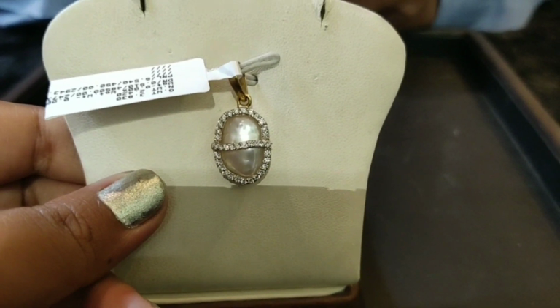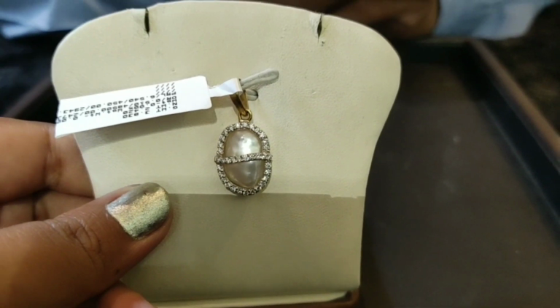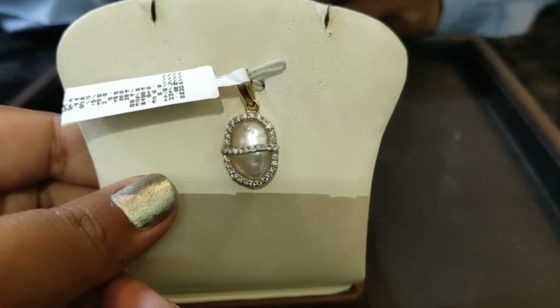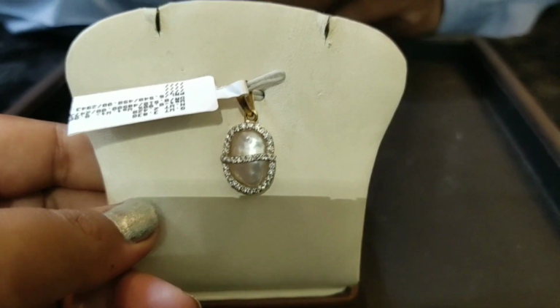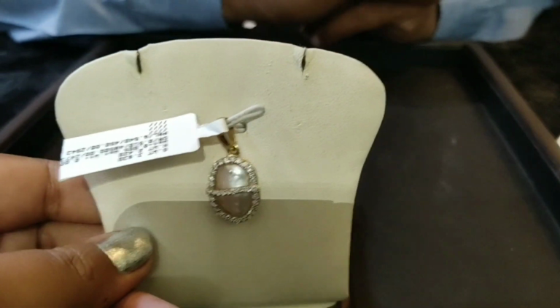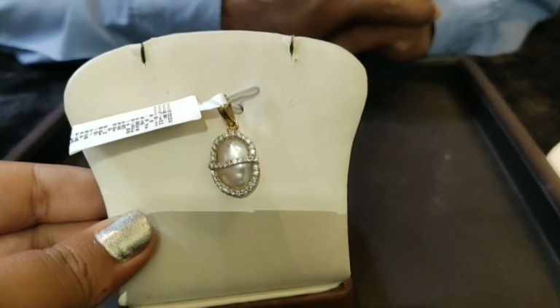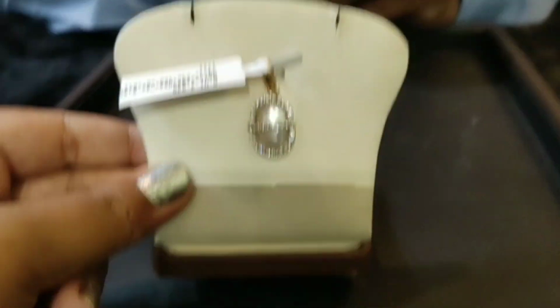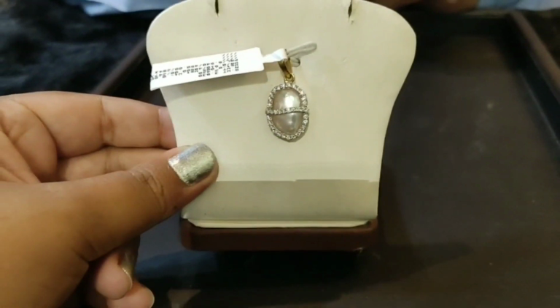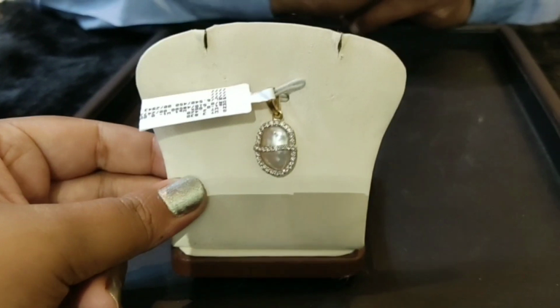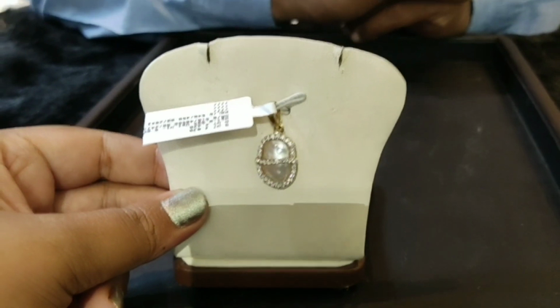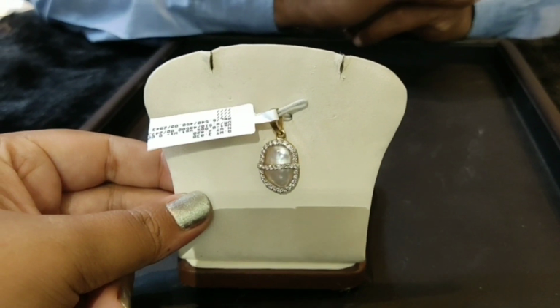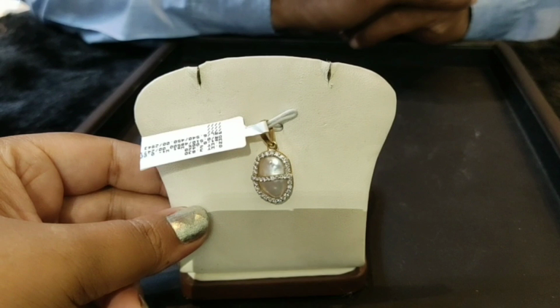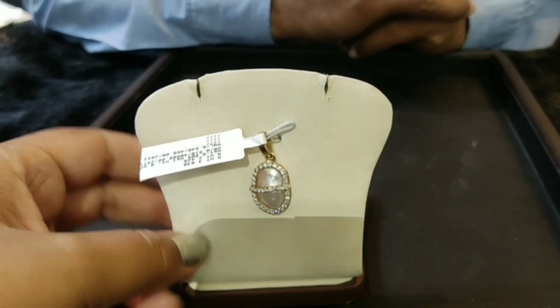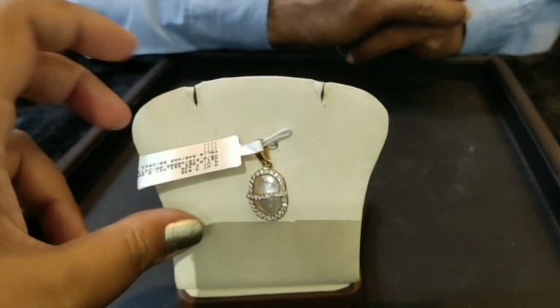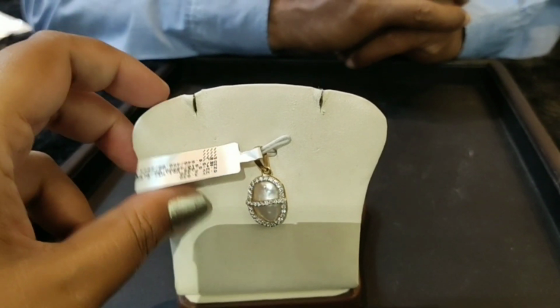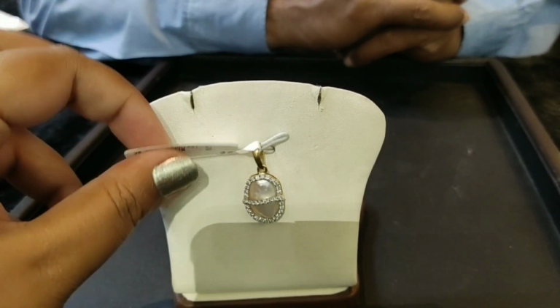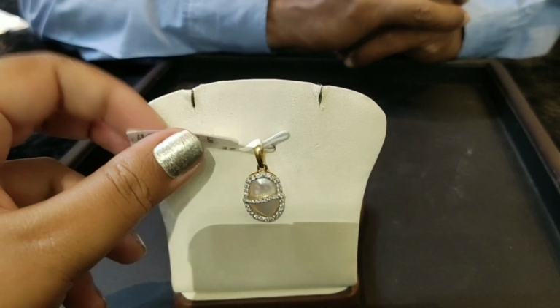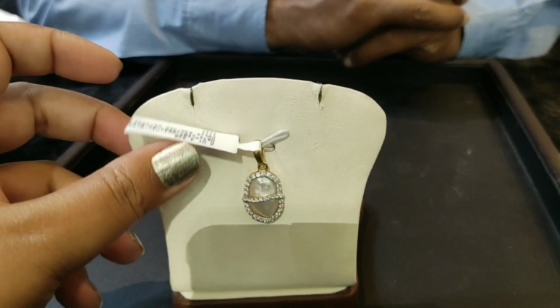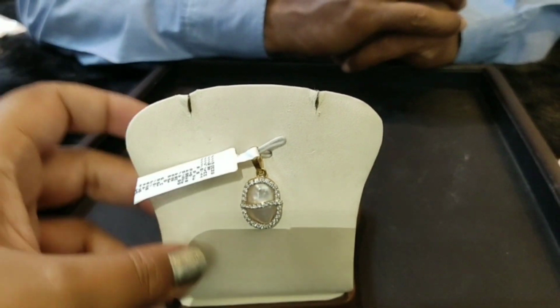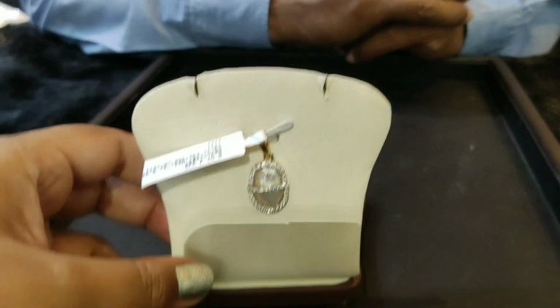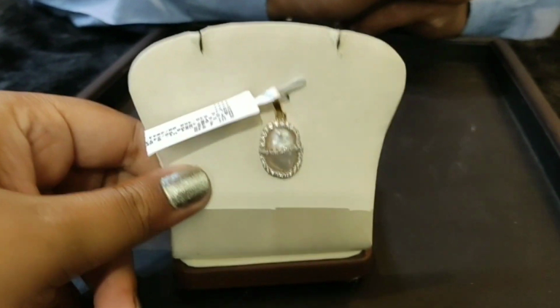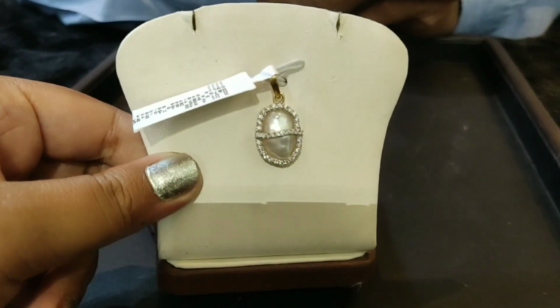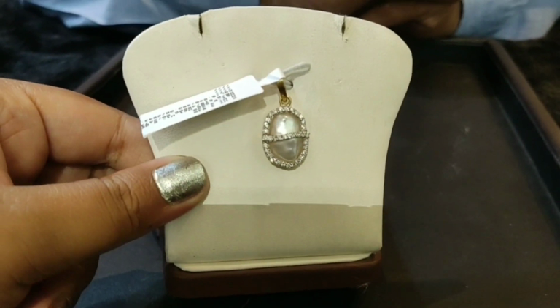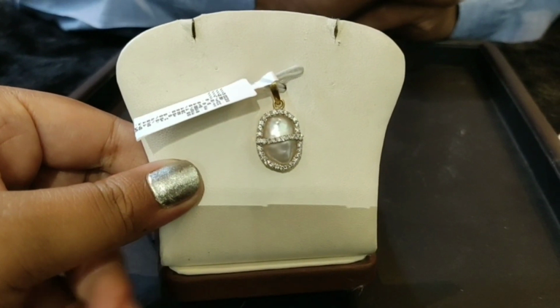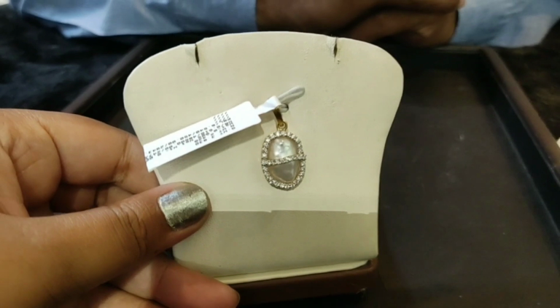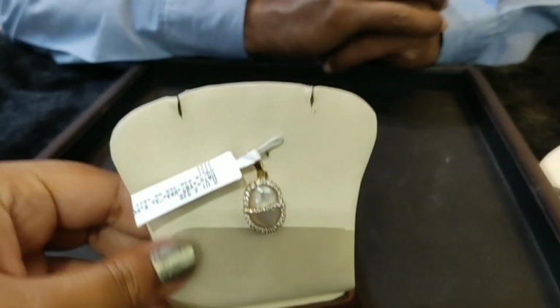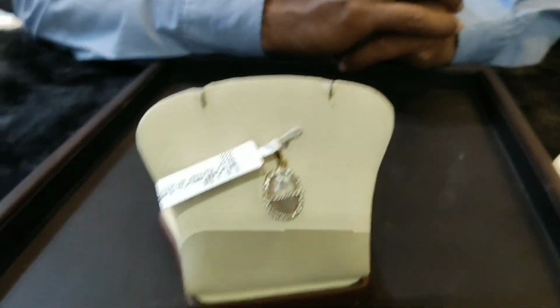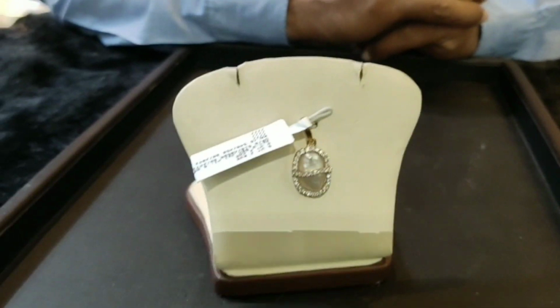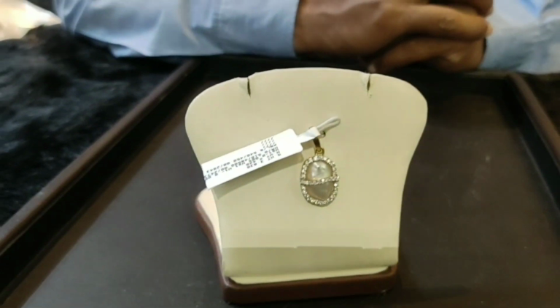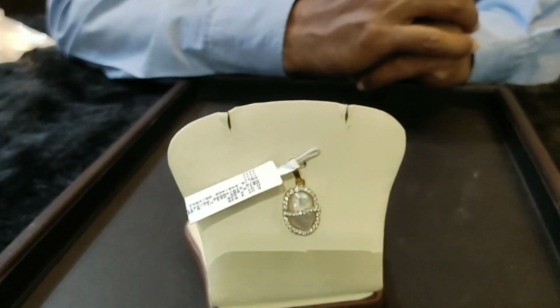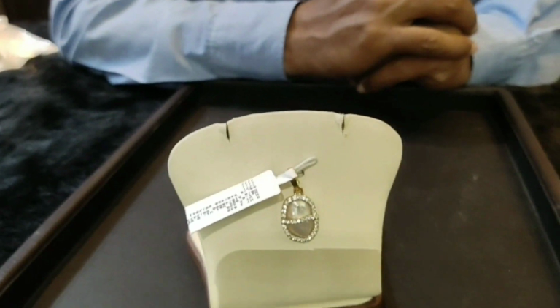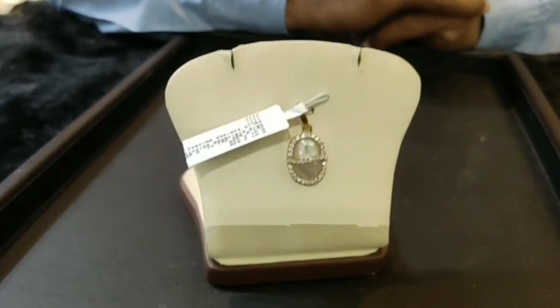The complete pearl, gold, and diamond pendant costs Rs. 31,000. The cost covers gold, diamond, and pearl — everything. Today's gold rate is Rs. 3,900, and according to that, we calculate this price.